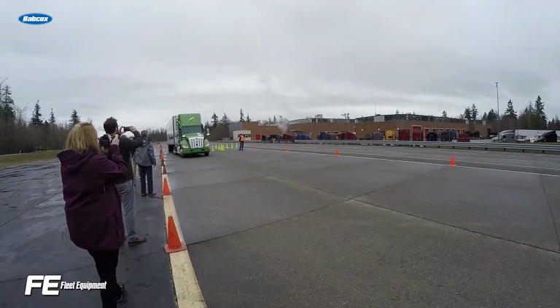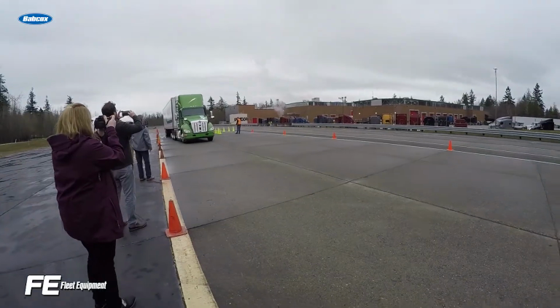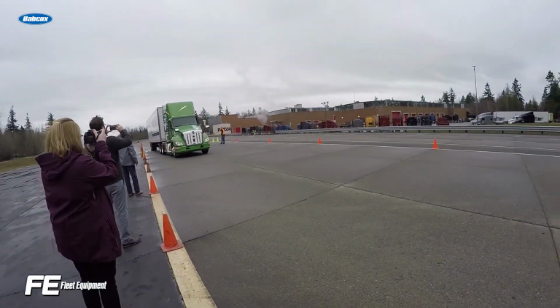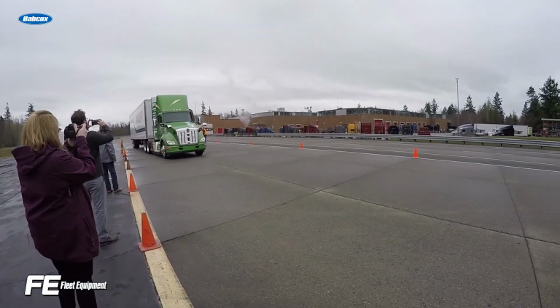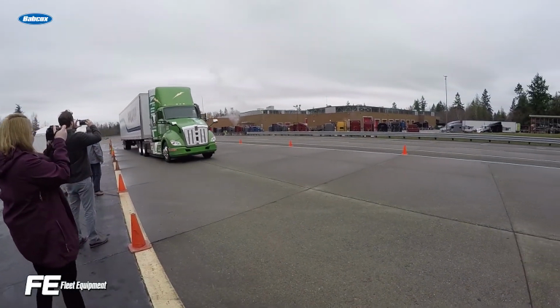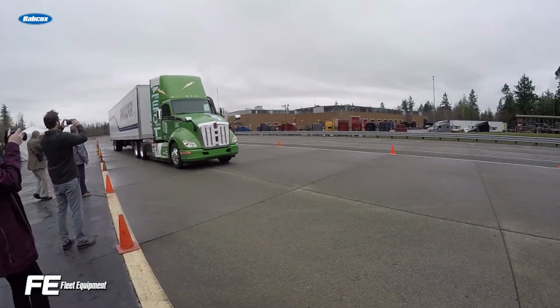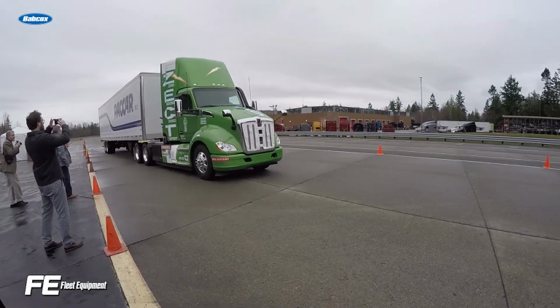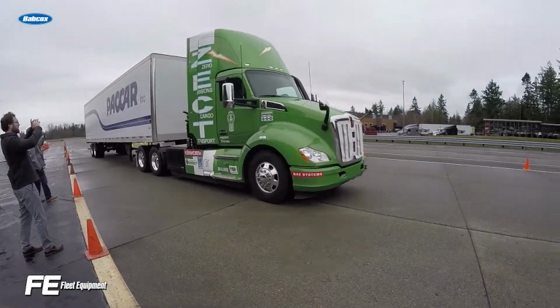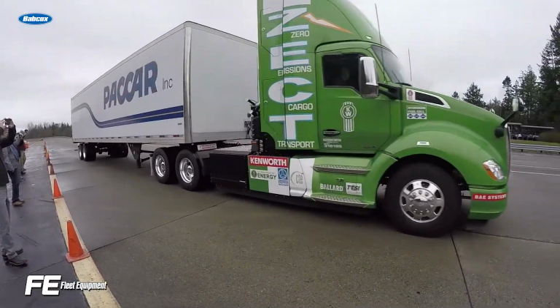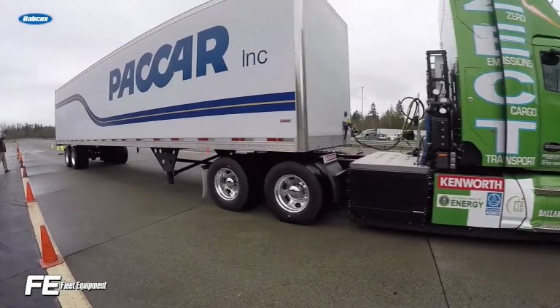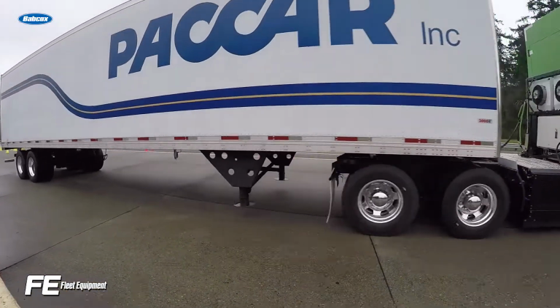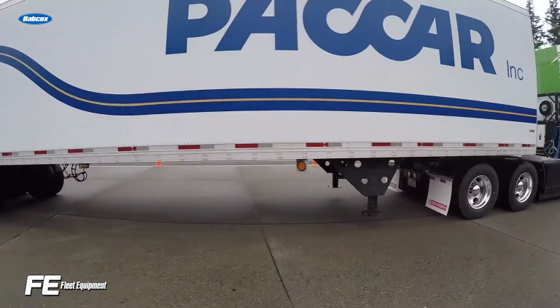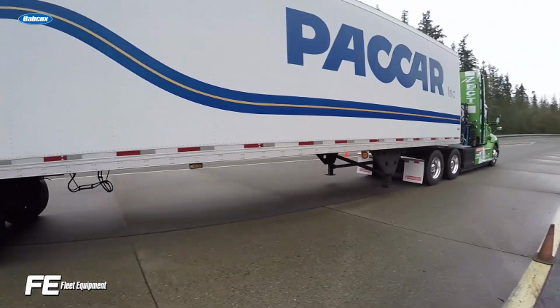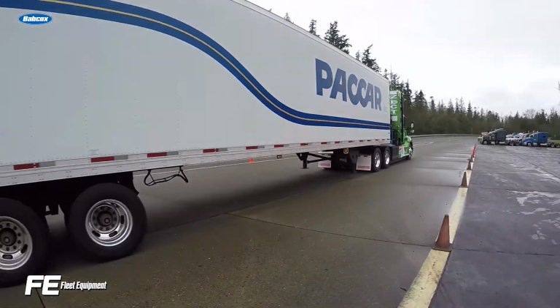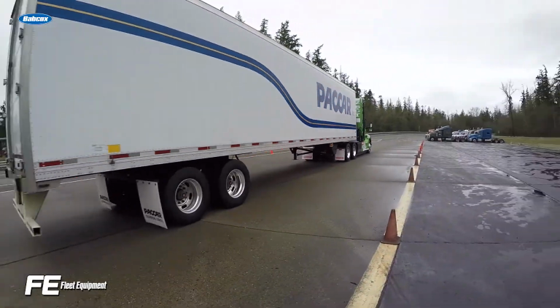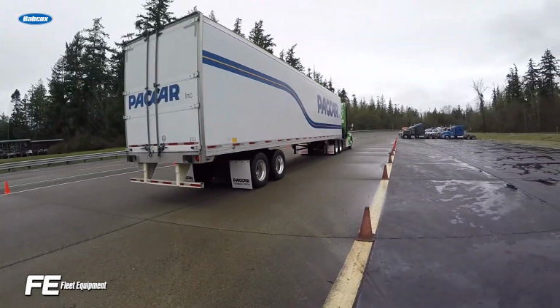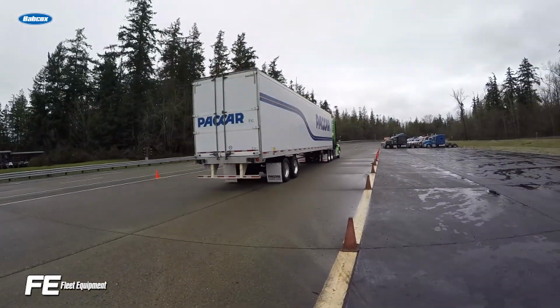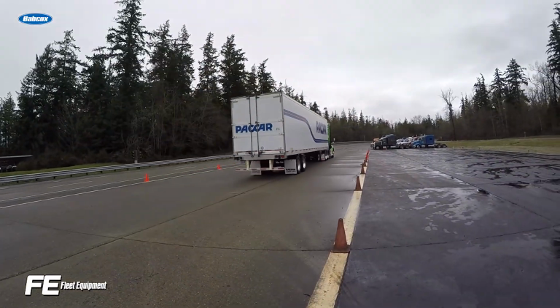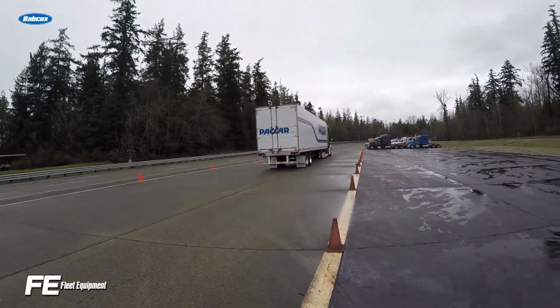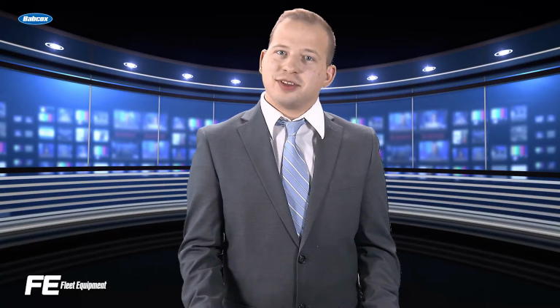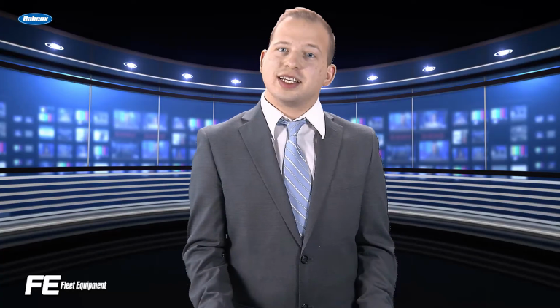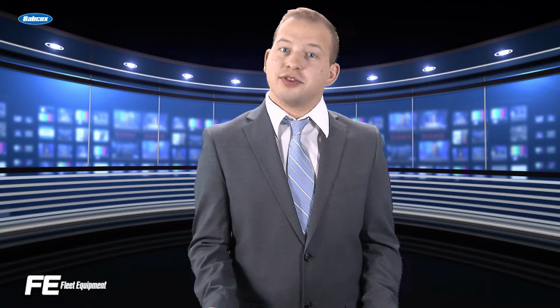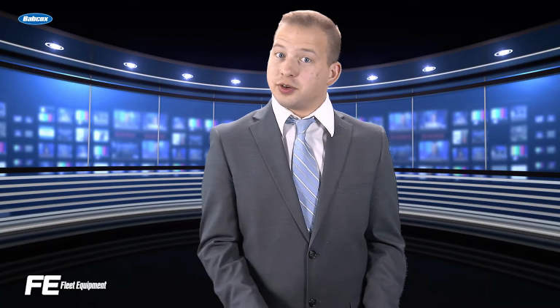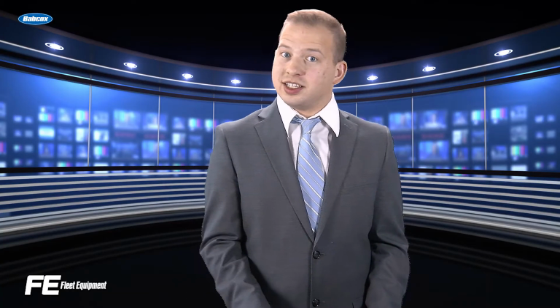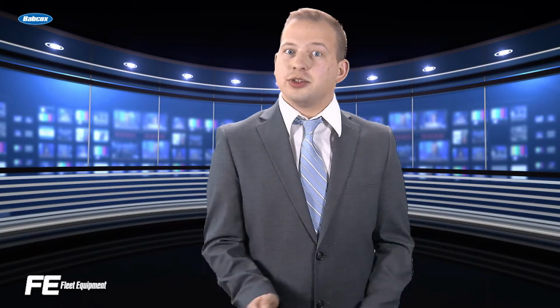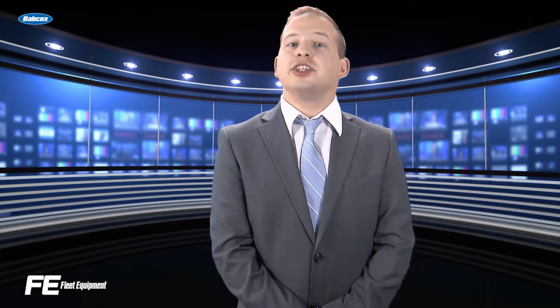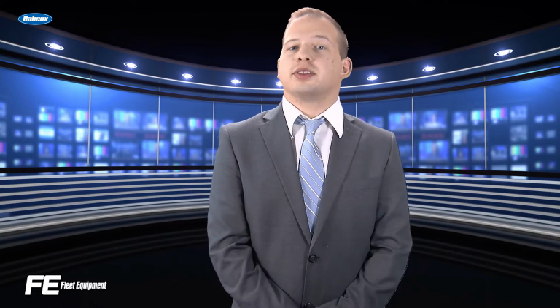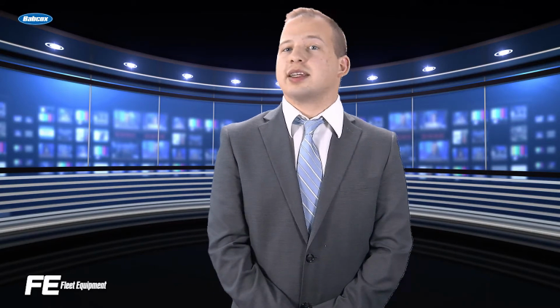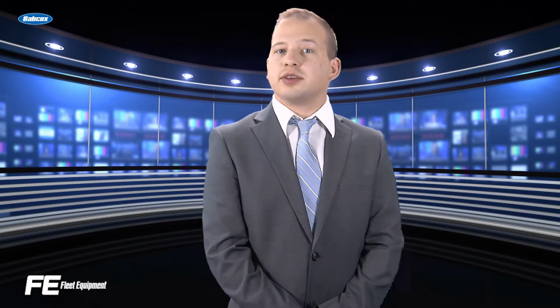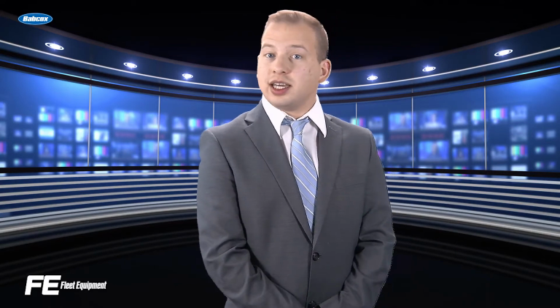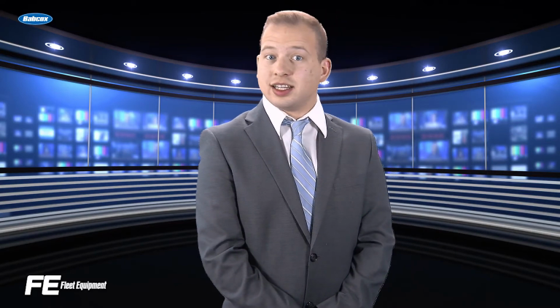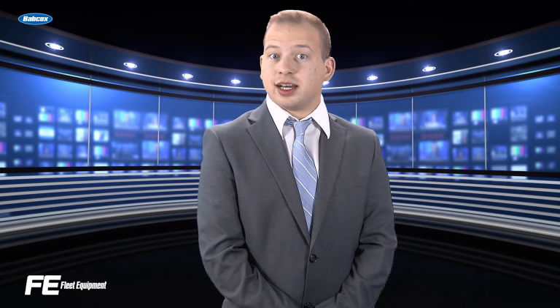While it will still be a while before we see more widespread use of hydrogen electric trucks, it's certainly technology that should not be ignored. That's it for this month's episode of Future Focus. Tune in each month as we tackle a different trucking technology topic.